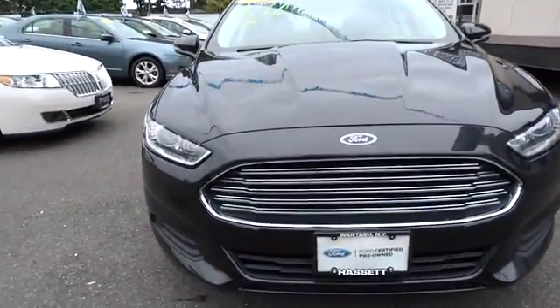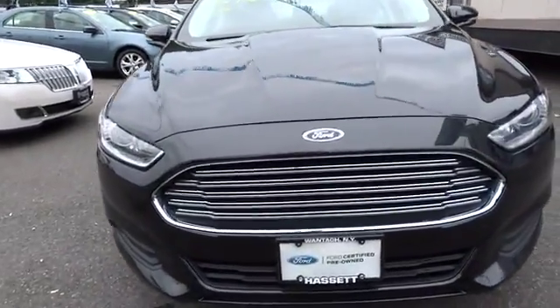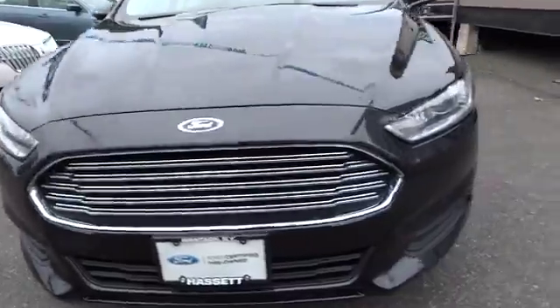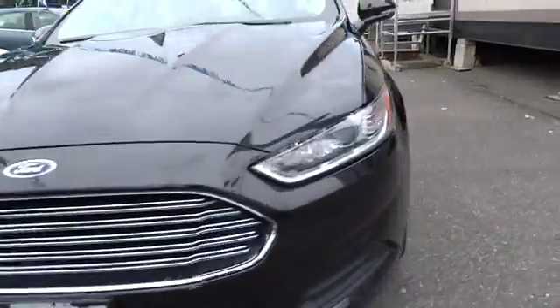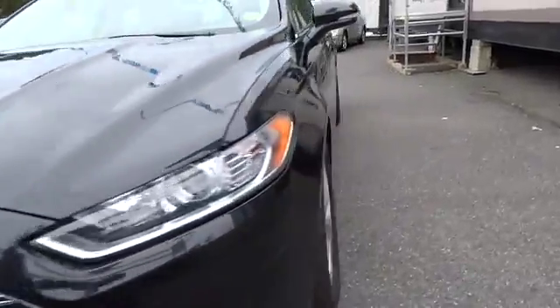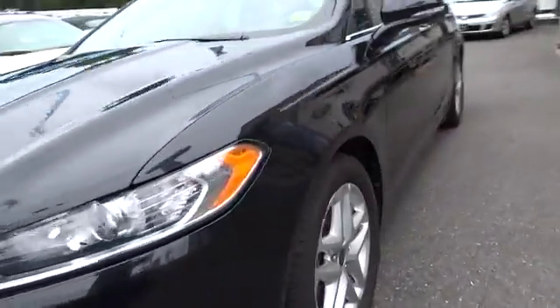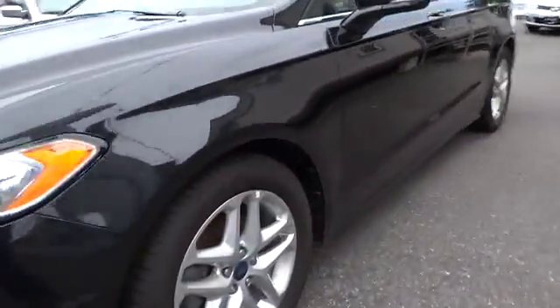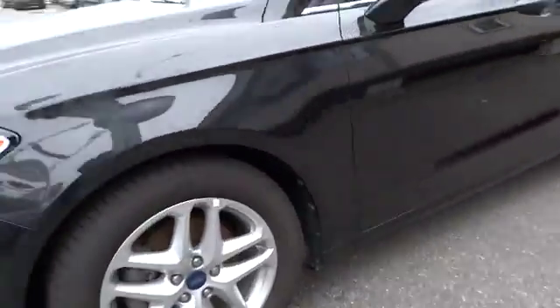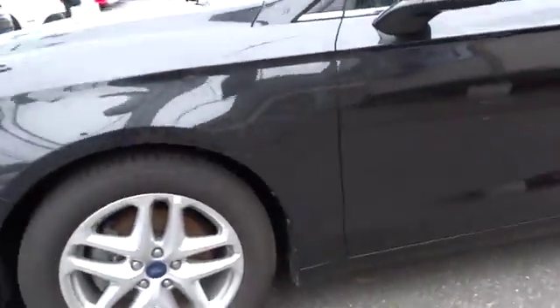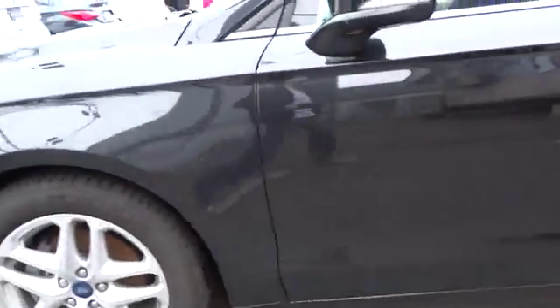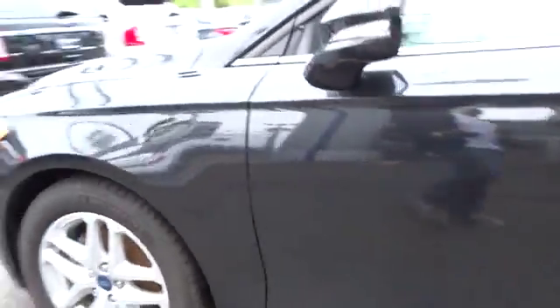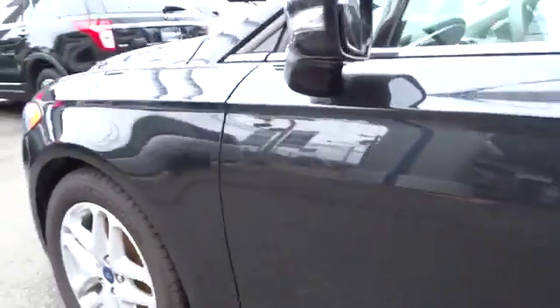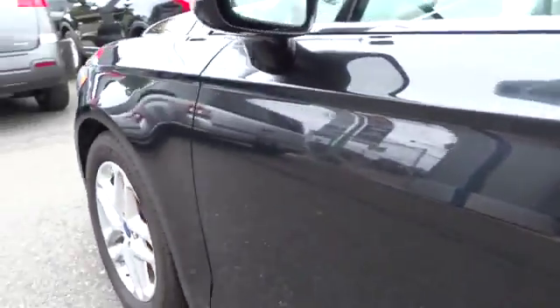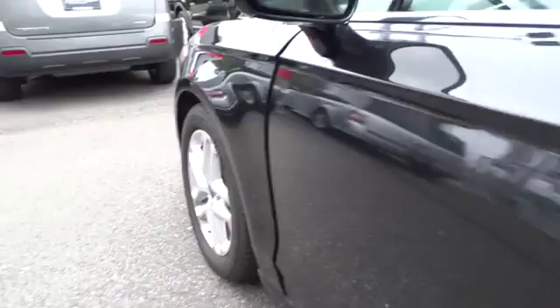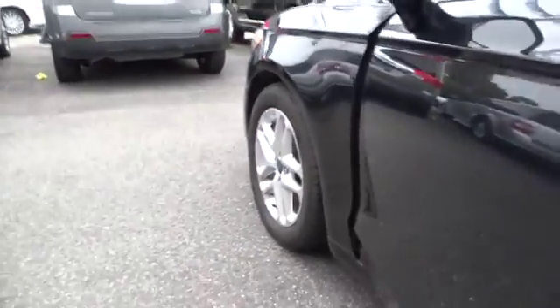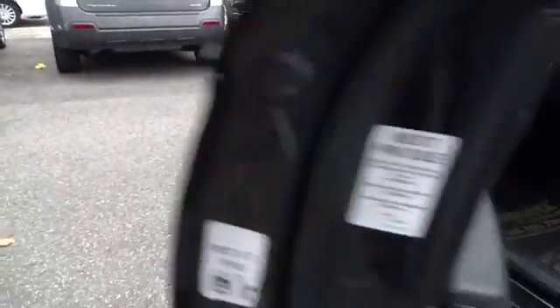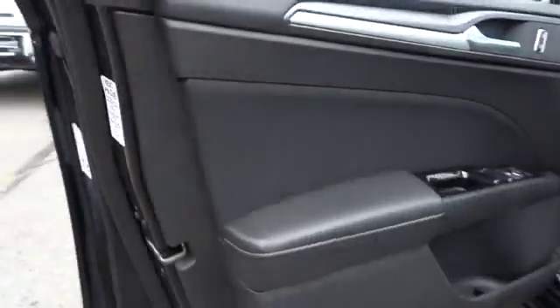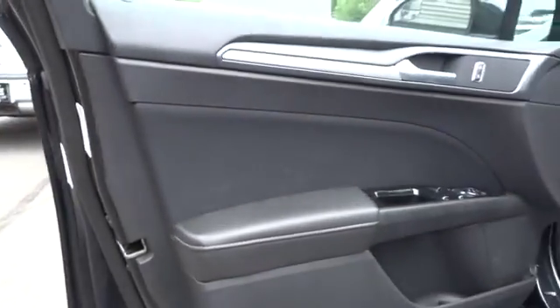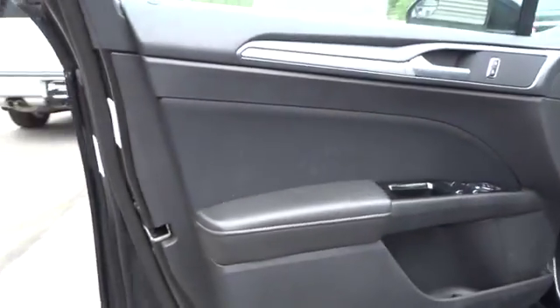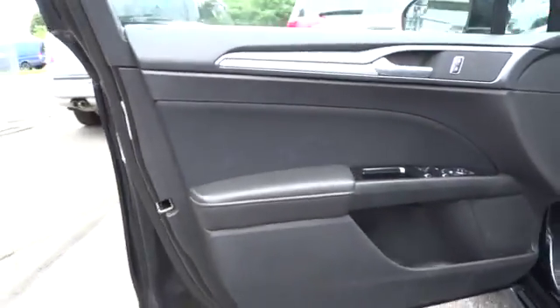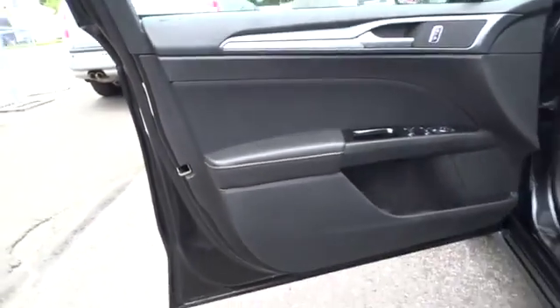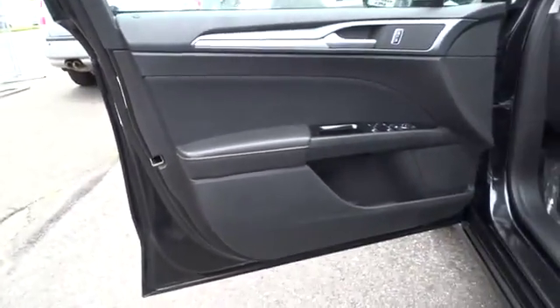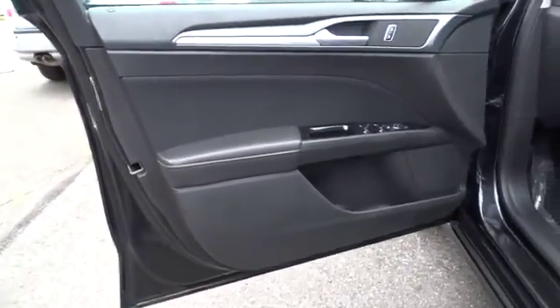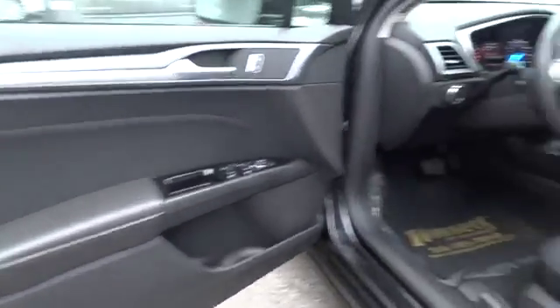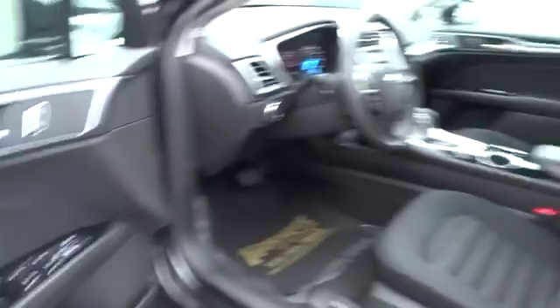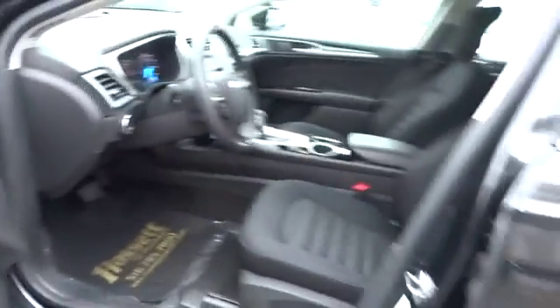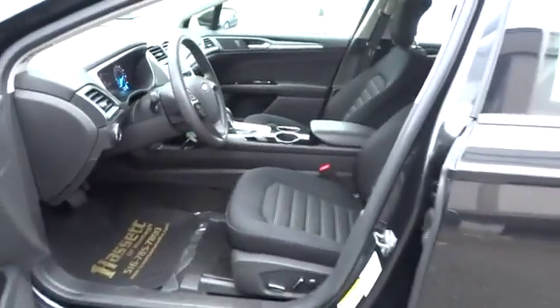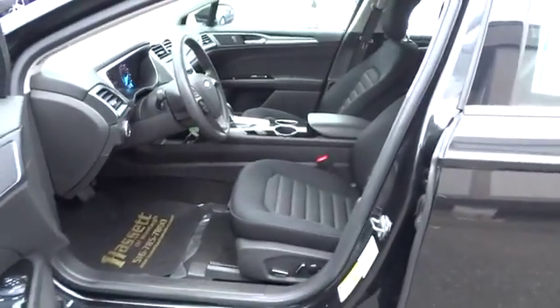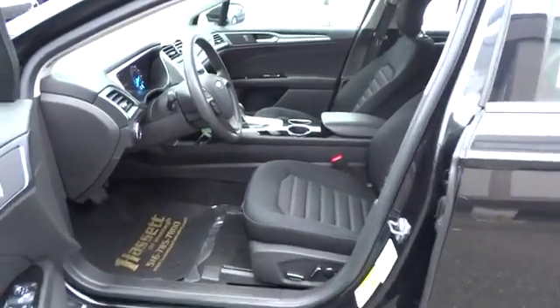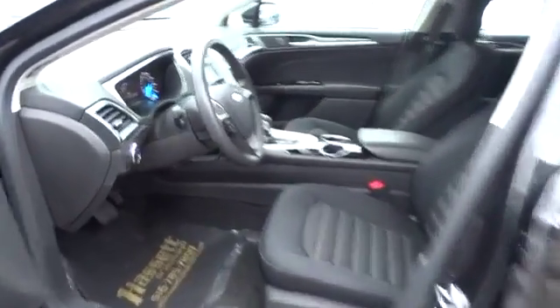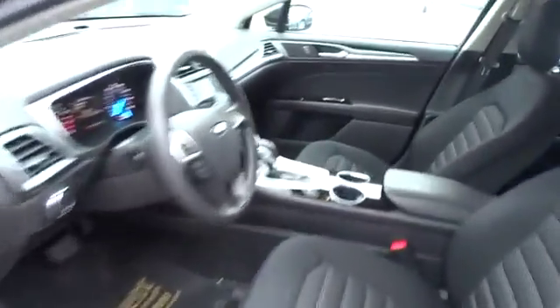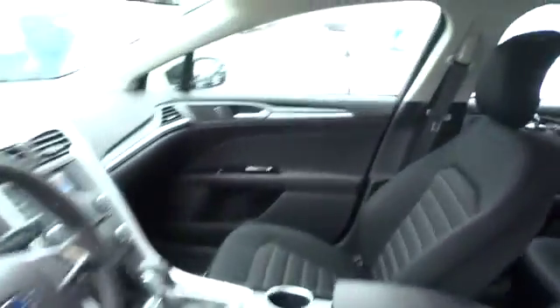AM FM stereo radio, power door locks, power windows, MP3 playback stereo, child safety rear door locks, side airbag, rear window defroster, remote keyless entry, satellite radio, and emergency trunk release.